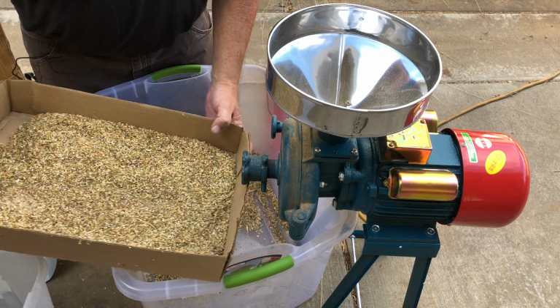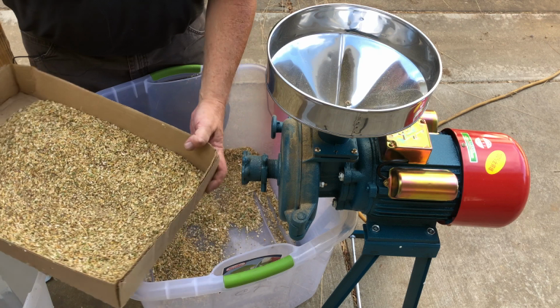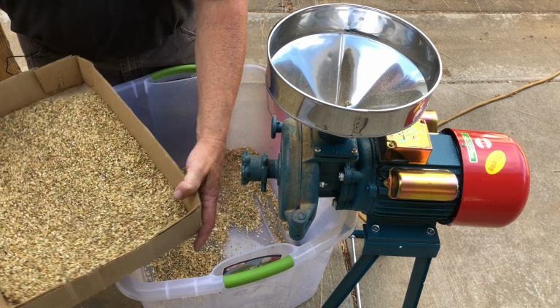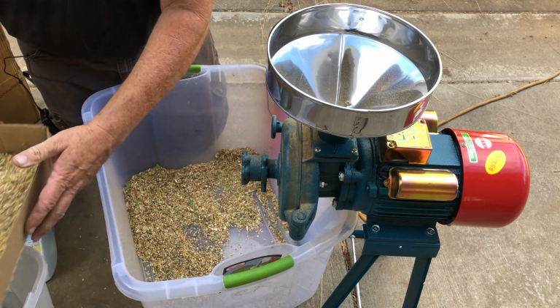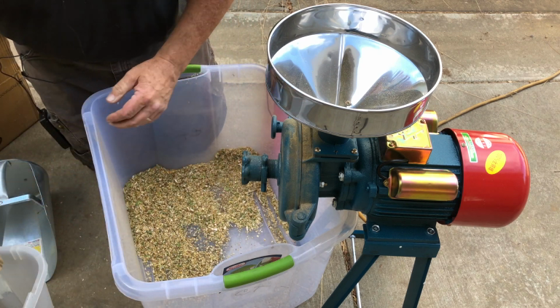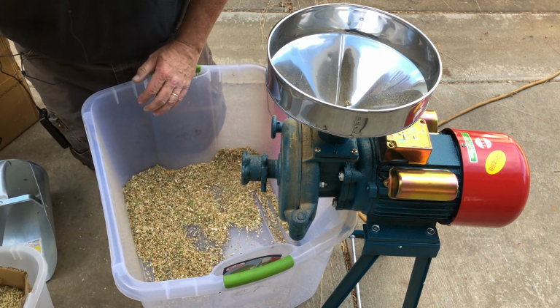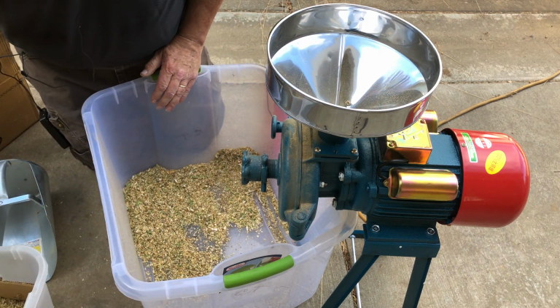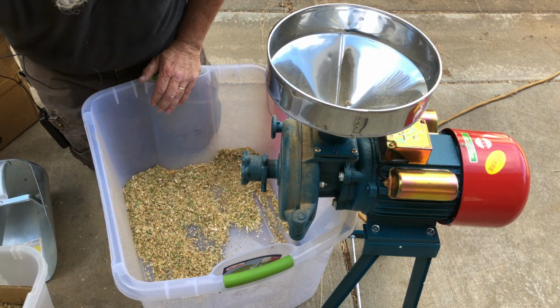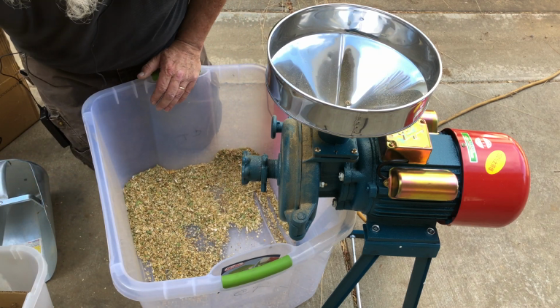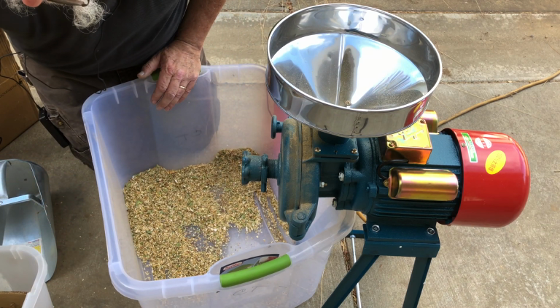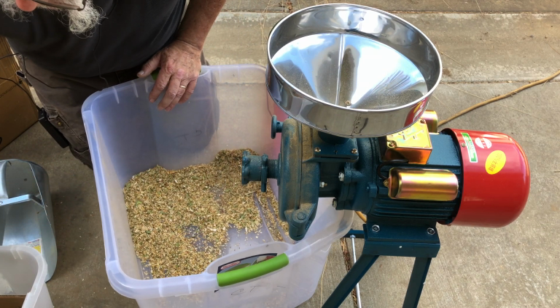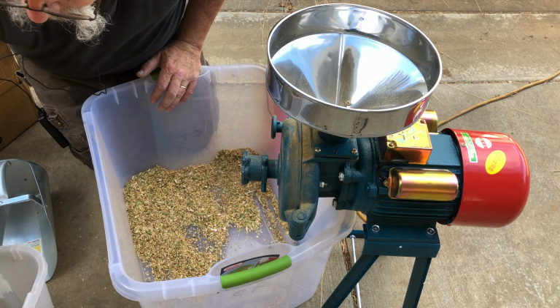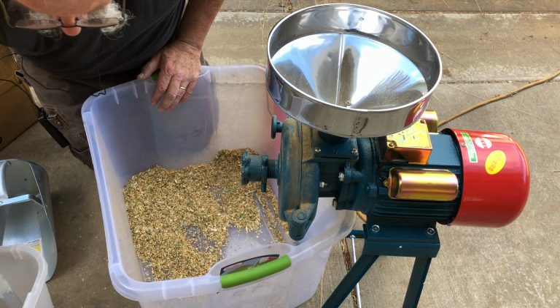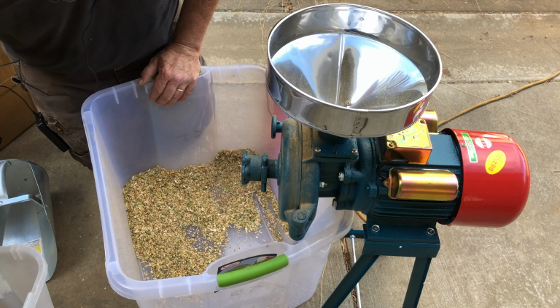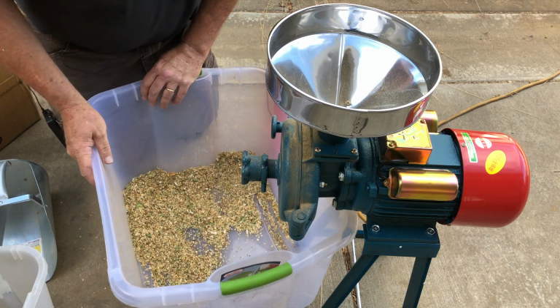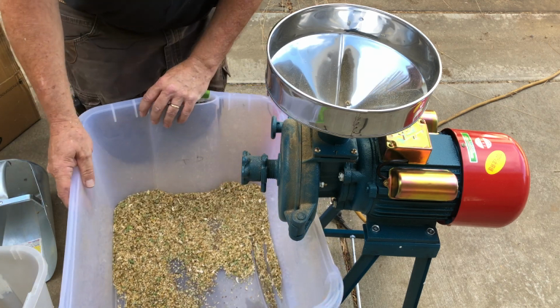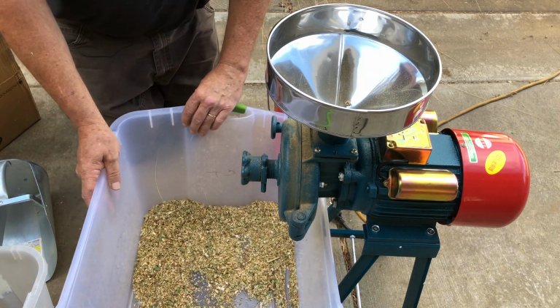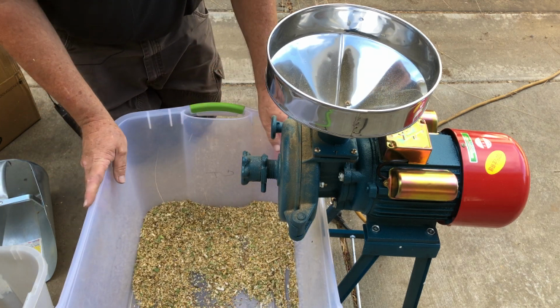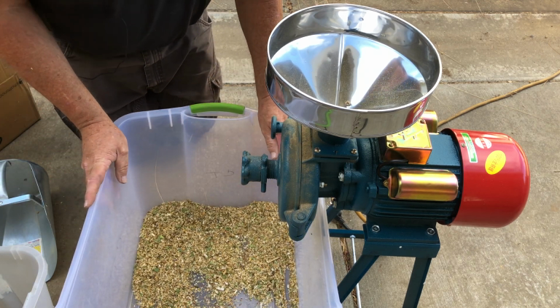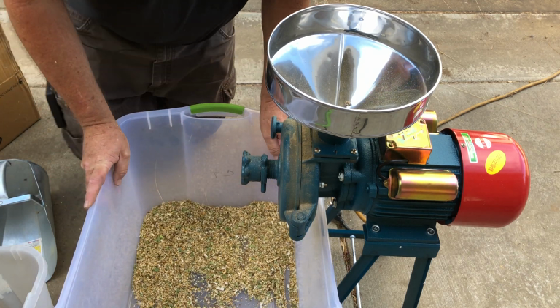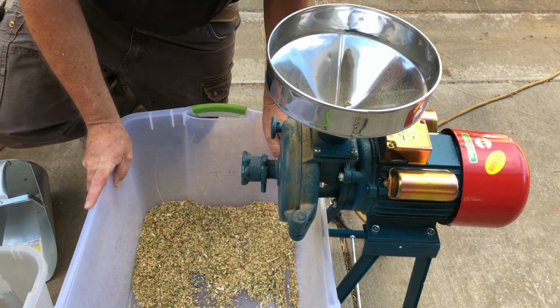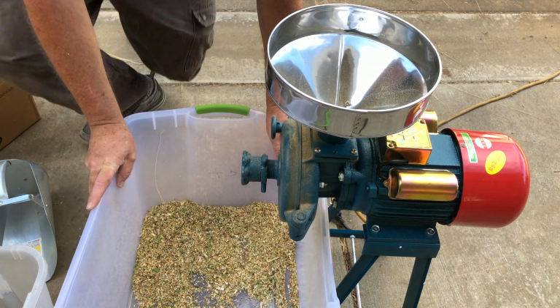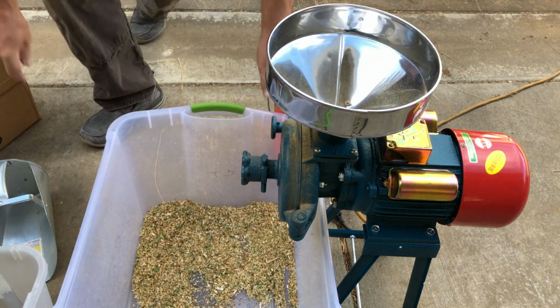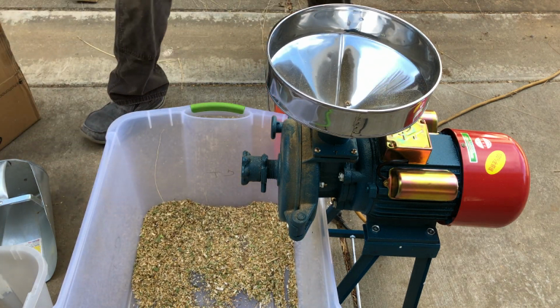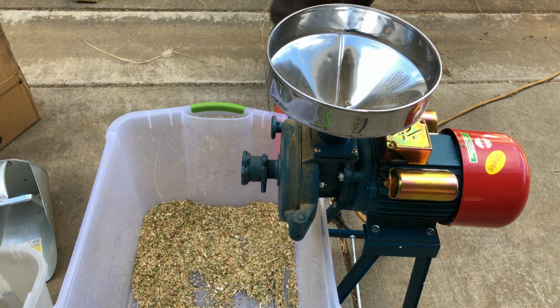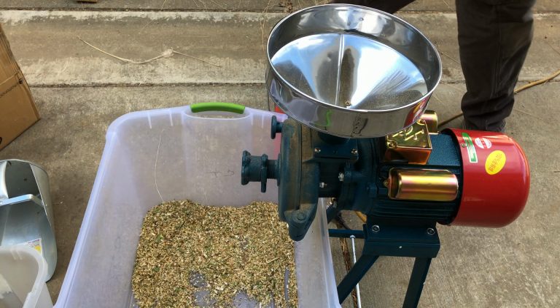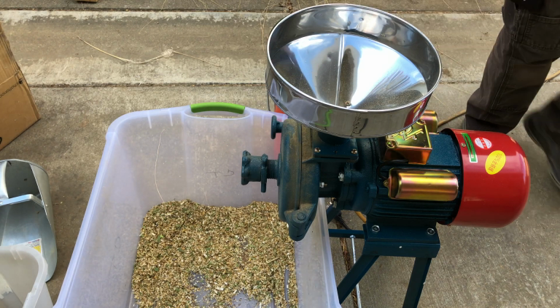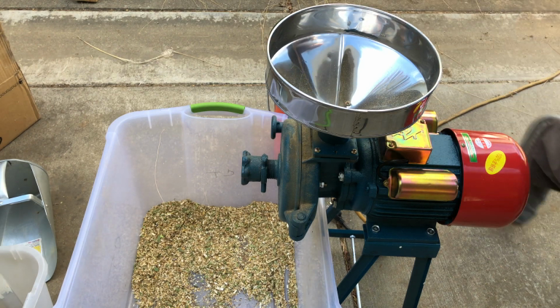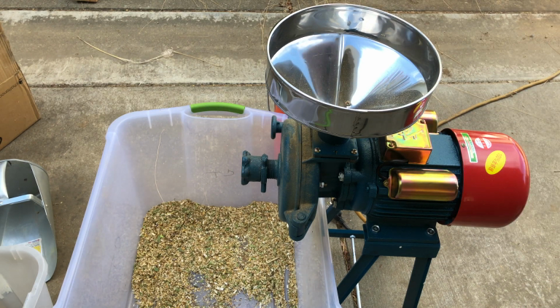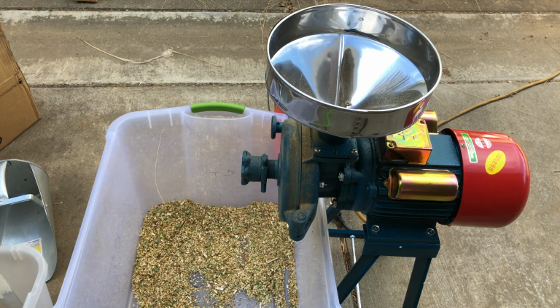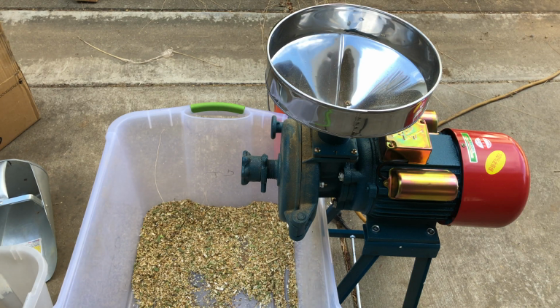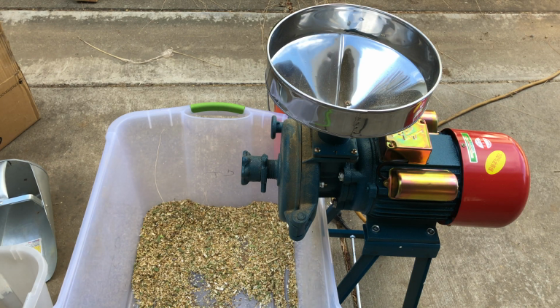And so that's that. Just some notes to show you on the new machine and how well it works.